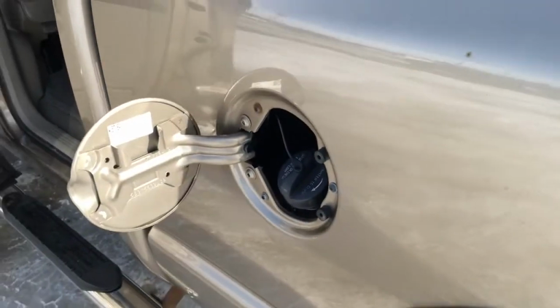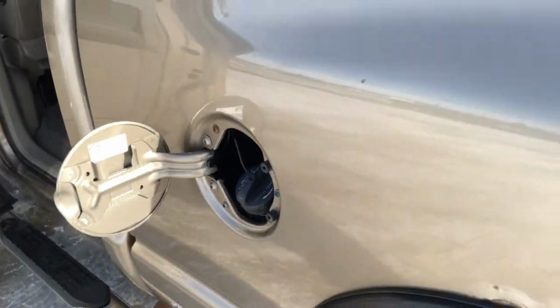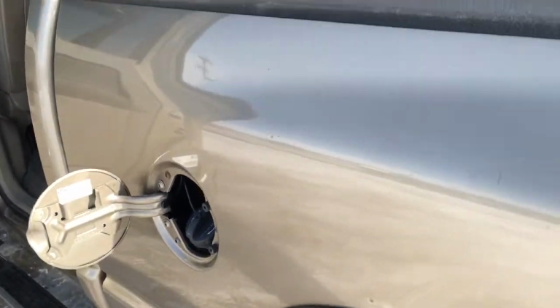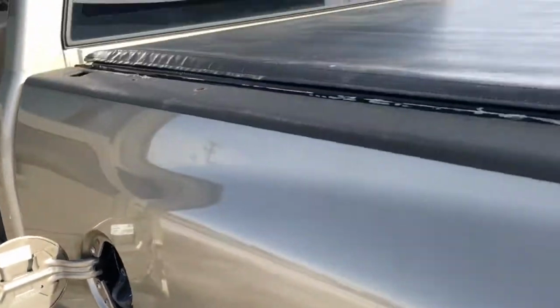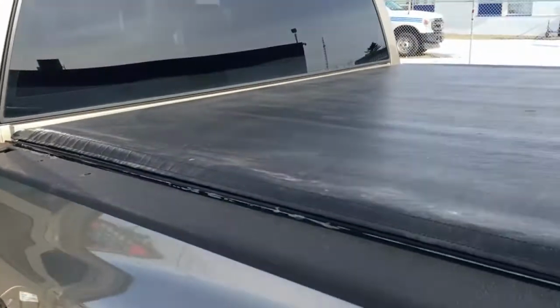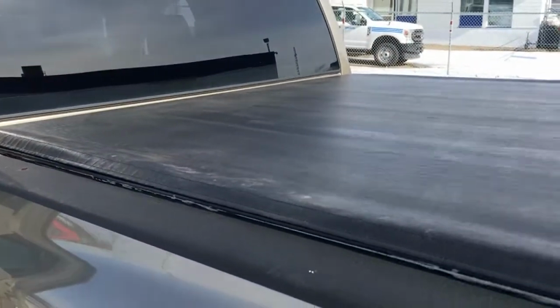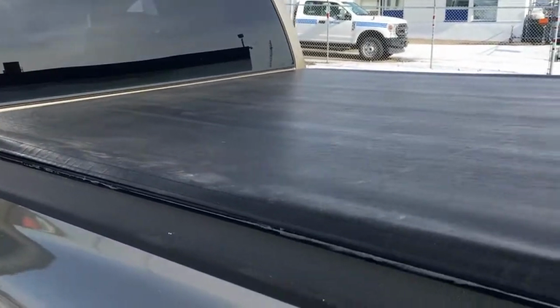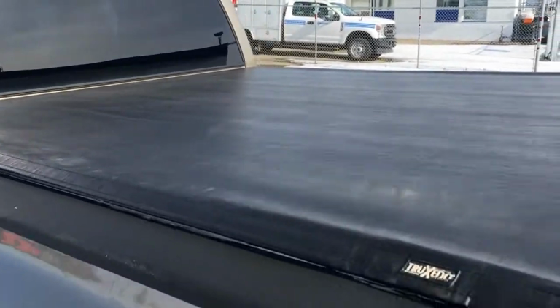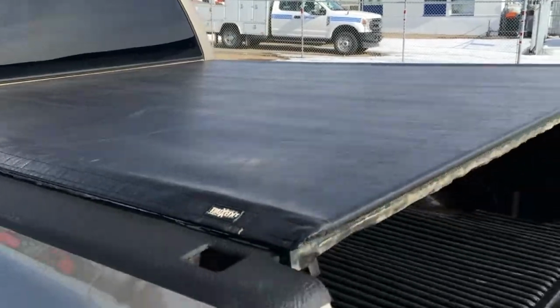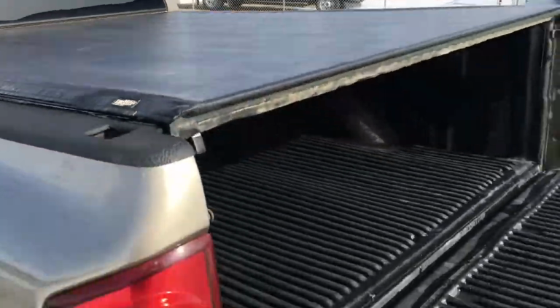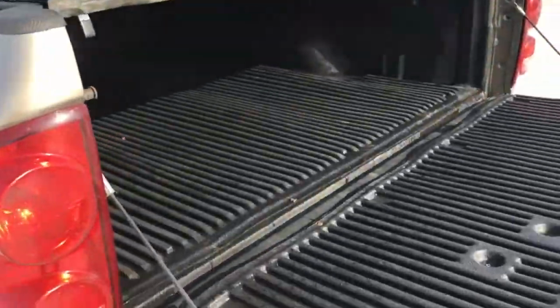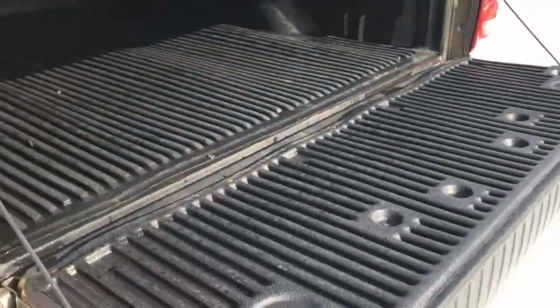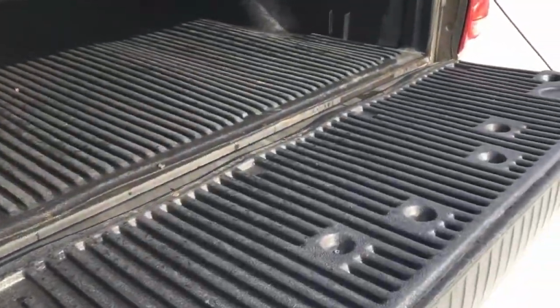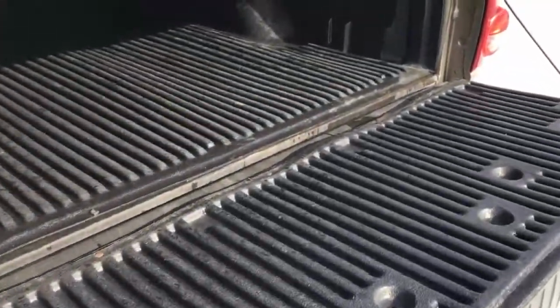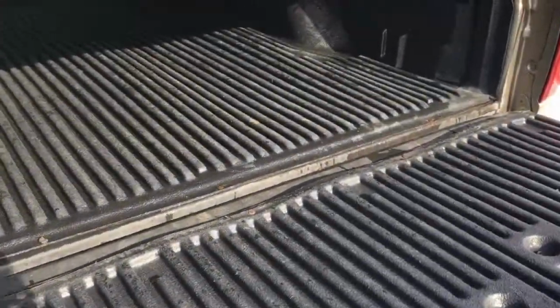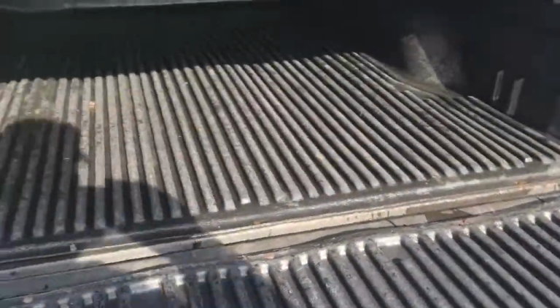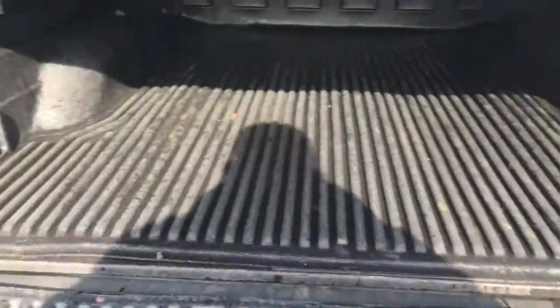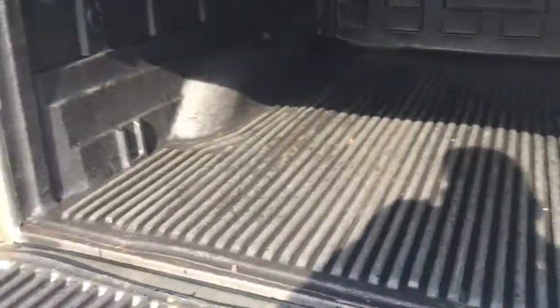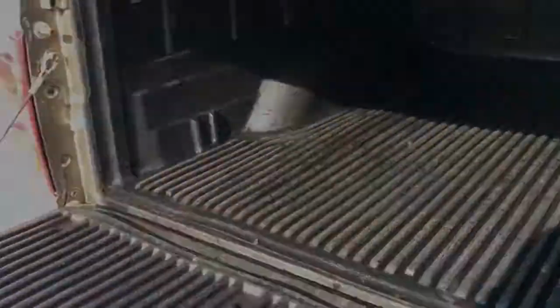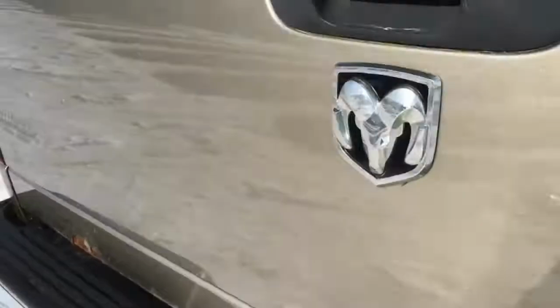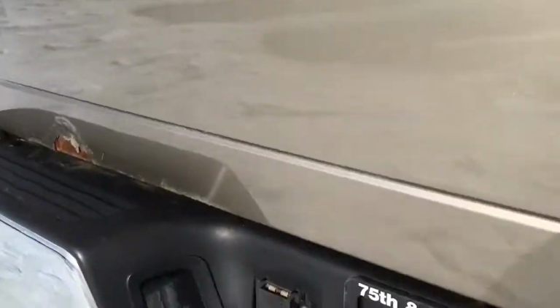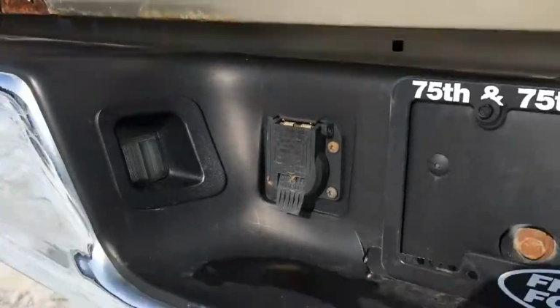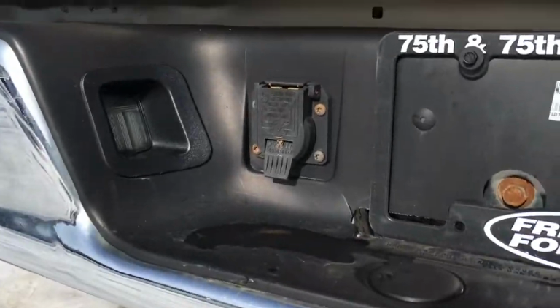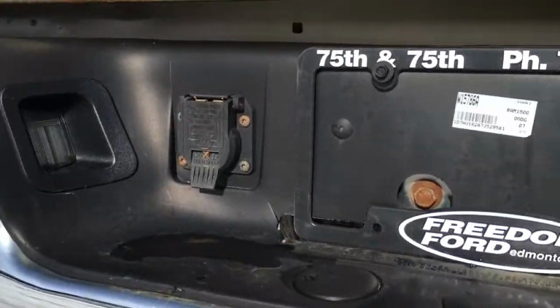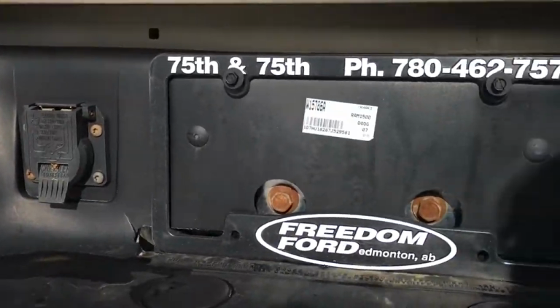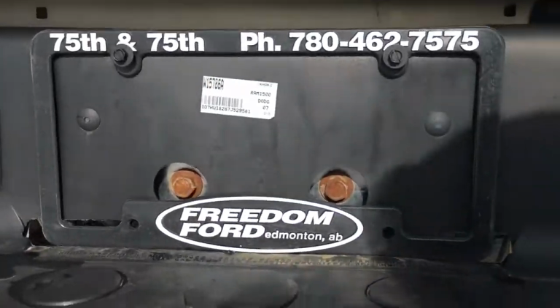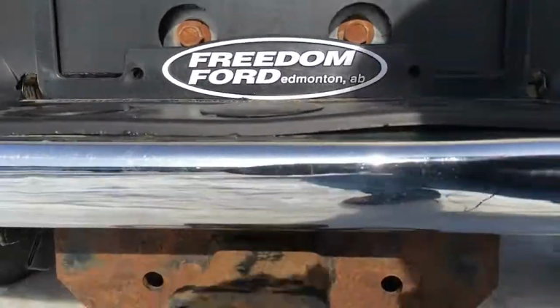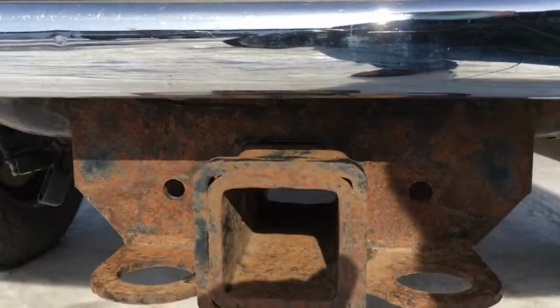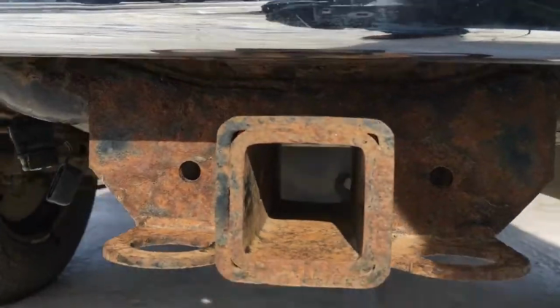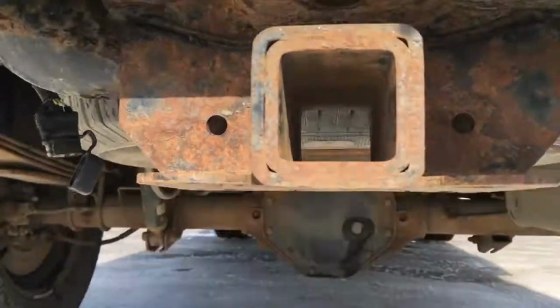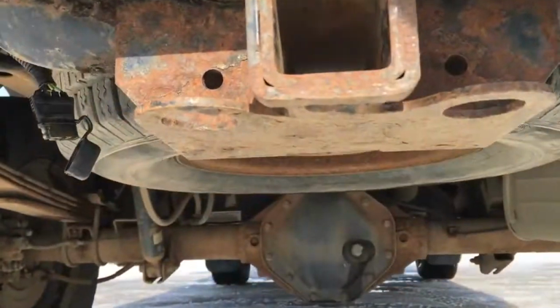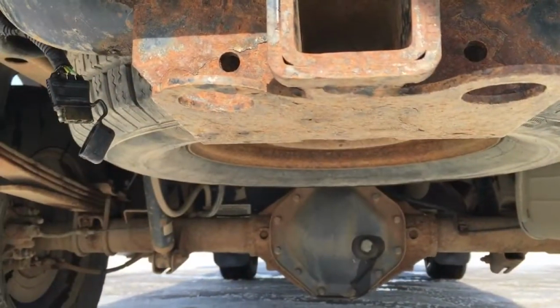It does have a gas cap on your fill port. Tidal cover up top, and in the back of your box there's a drop-in bed liner. Just below in your bumper, you've got wiring connections for your trailer, pre-installed trailer hitch, and spare tire underneath.